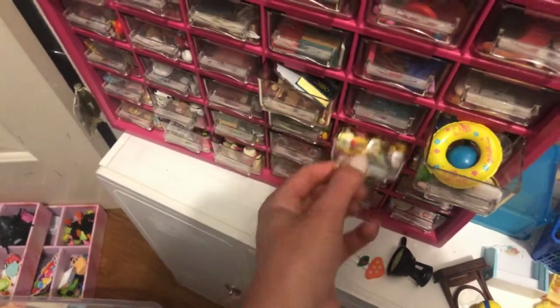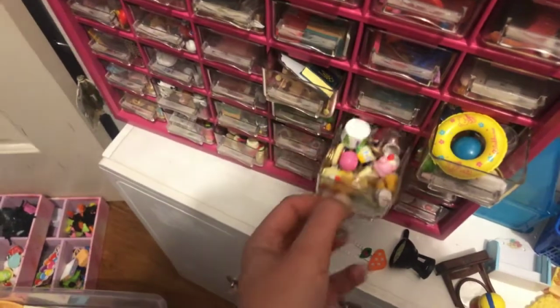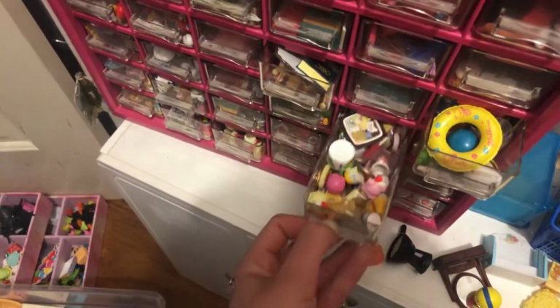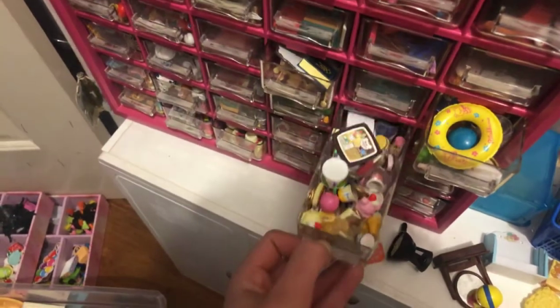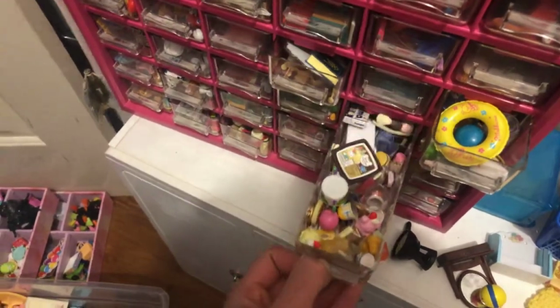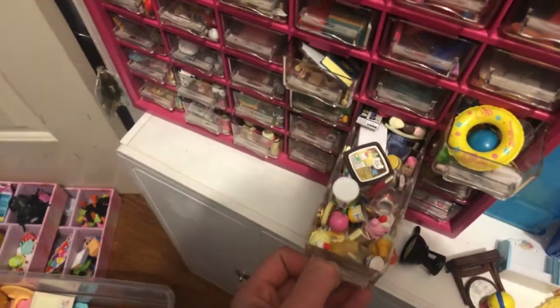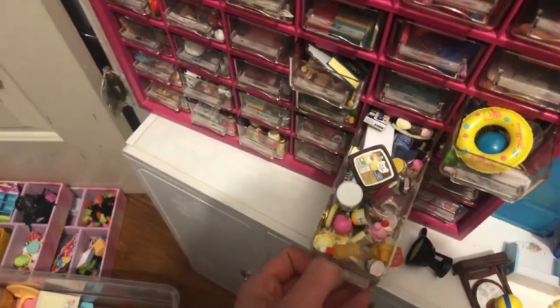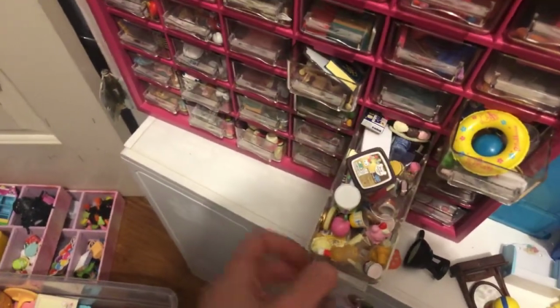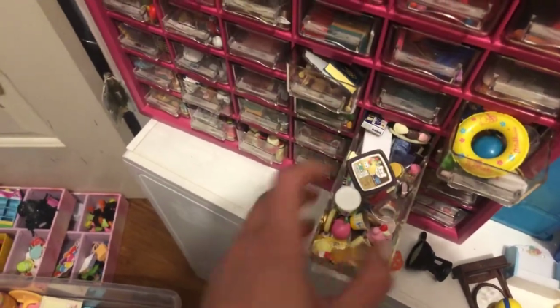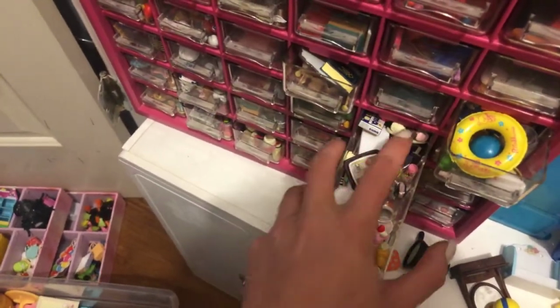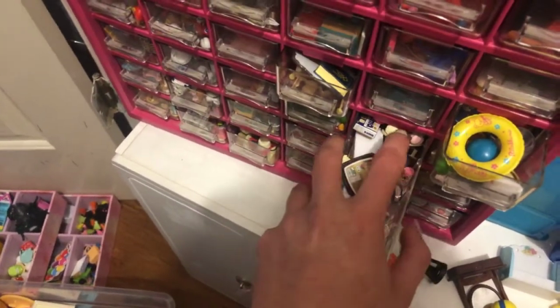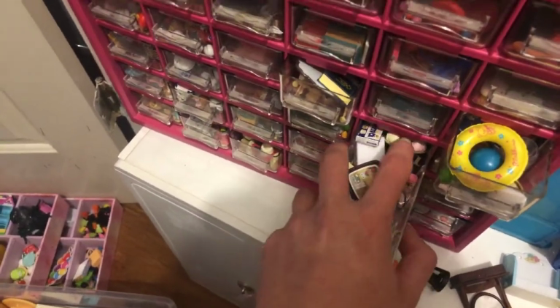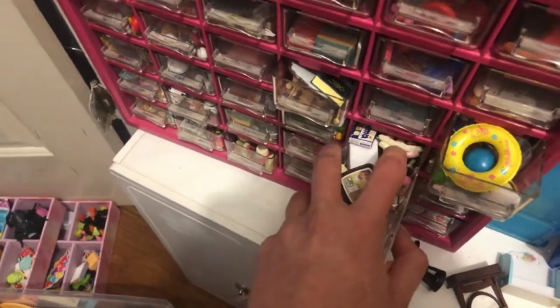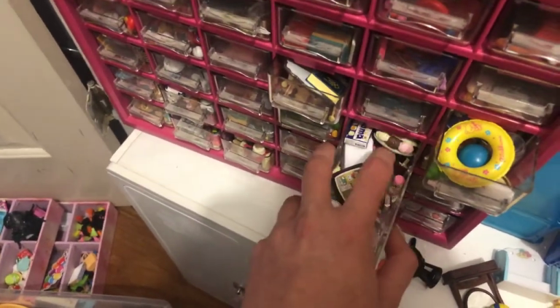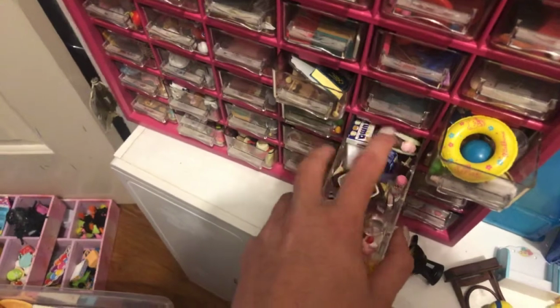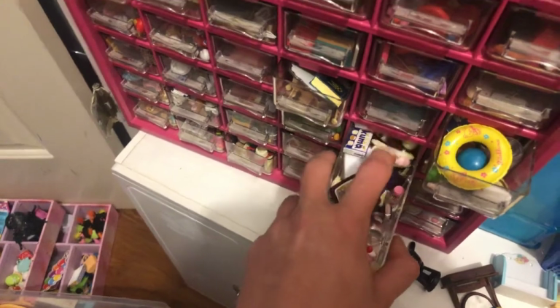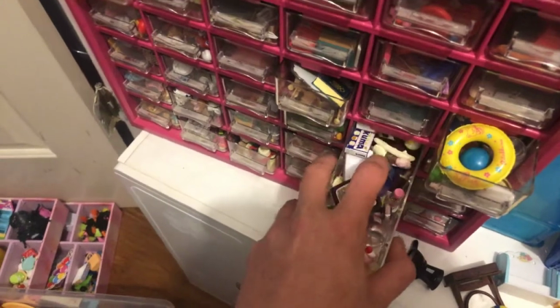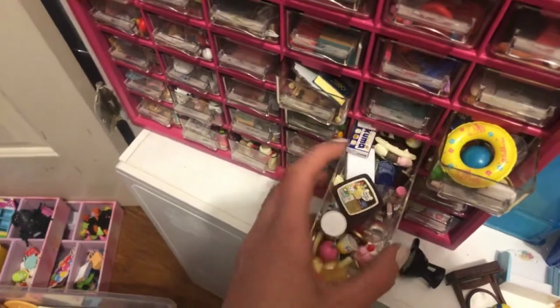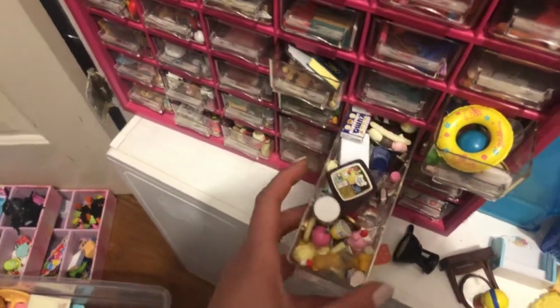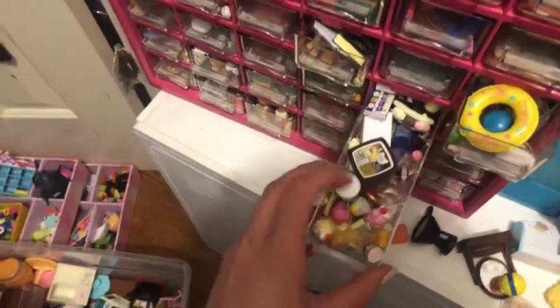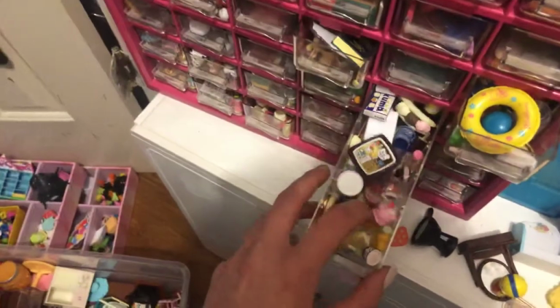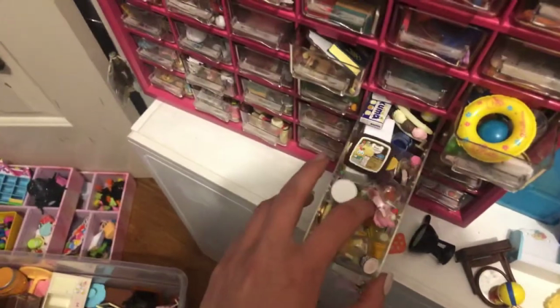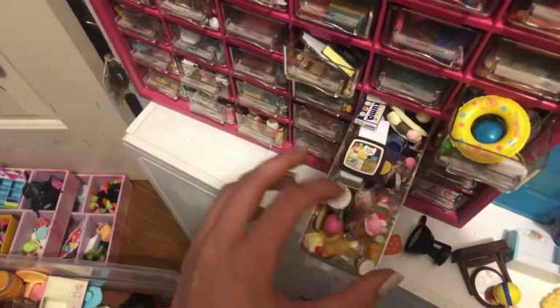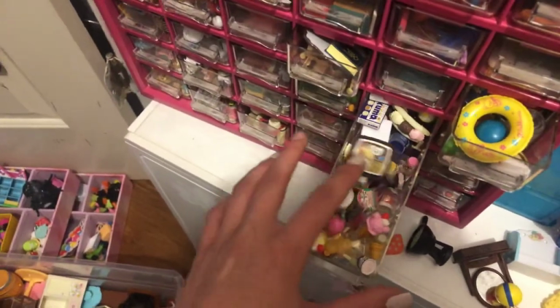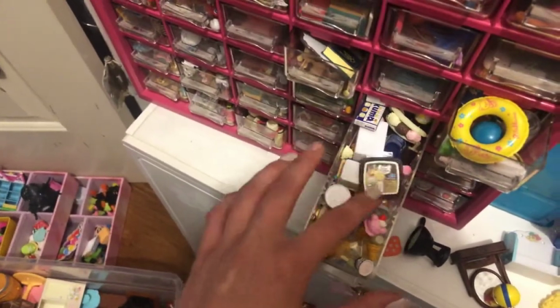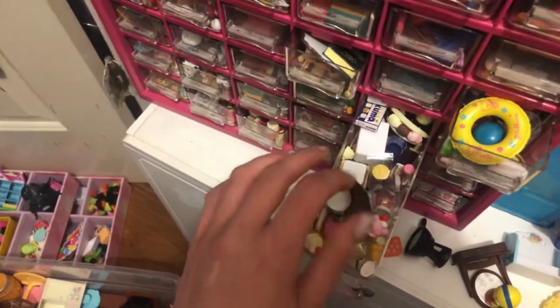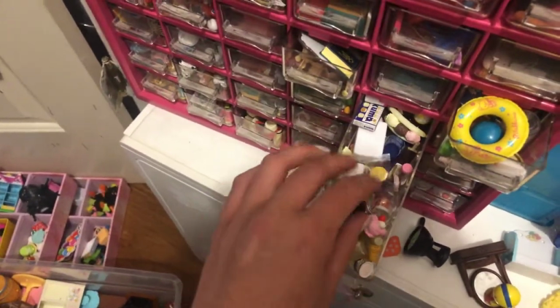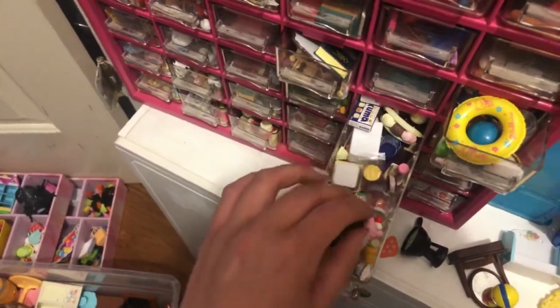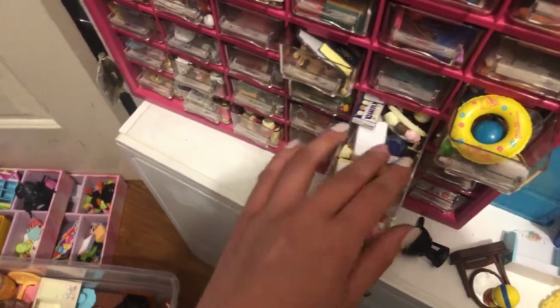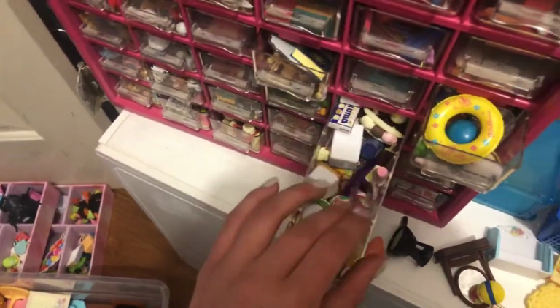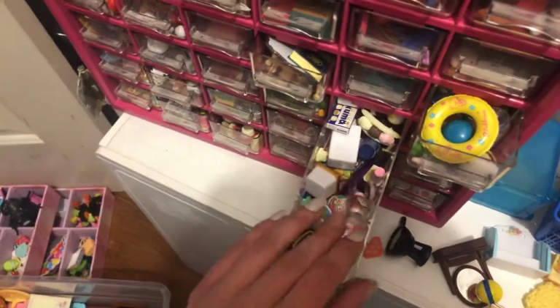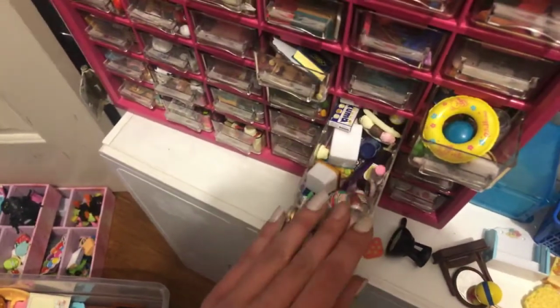And then in here, this is my ice cream drawer — like anything that's a frozen treat is in here.